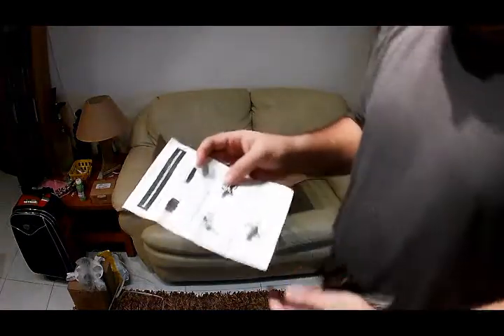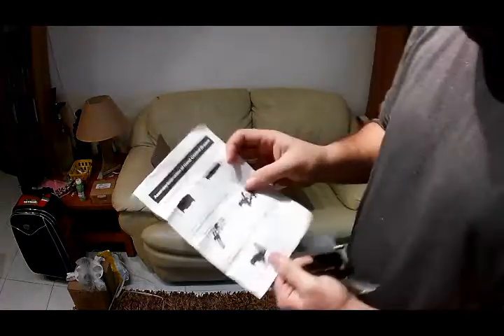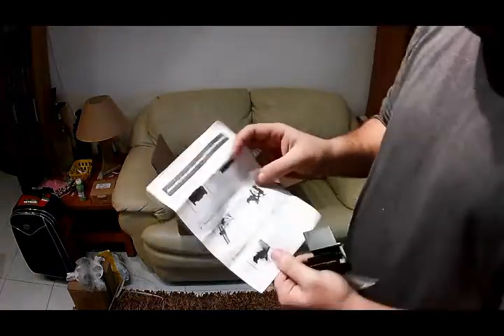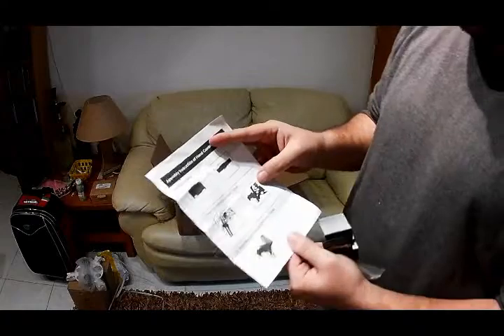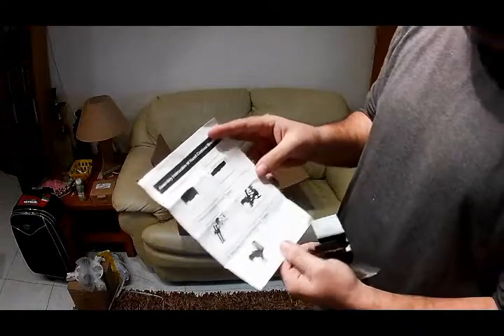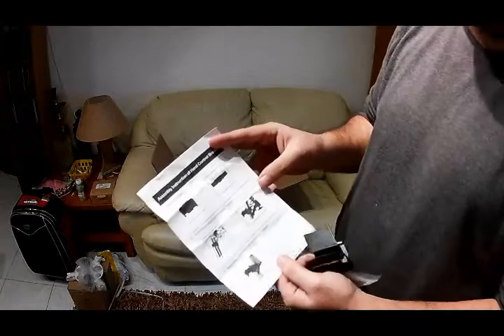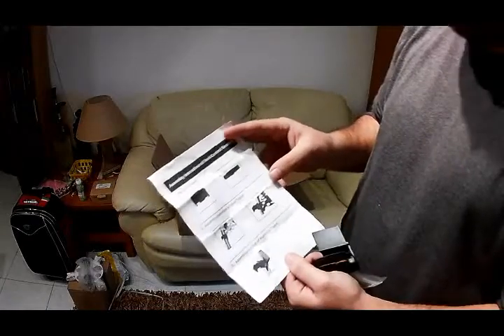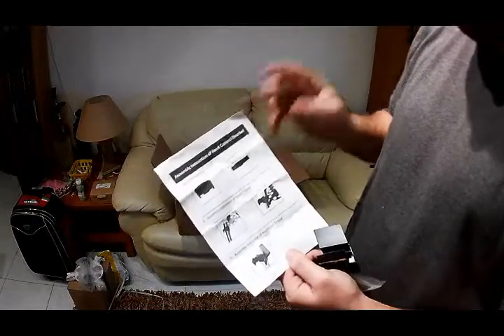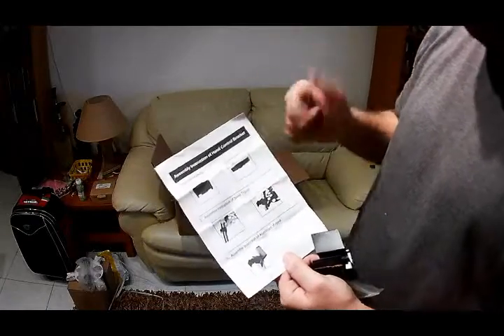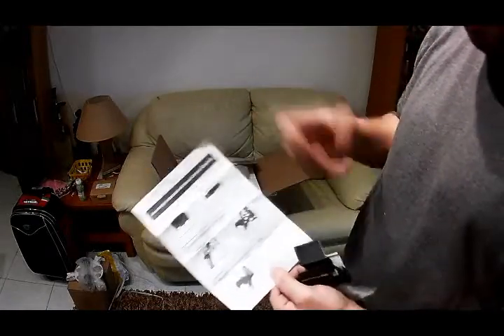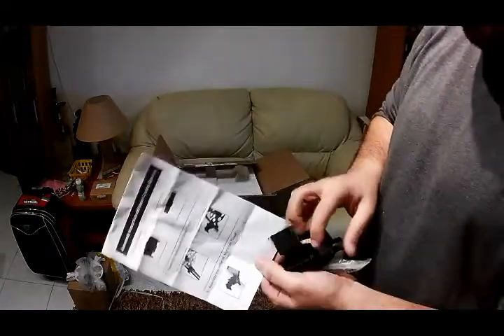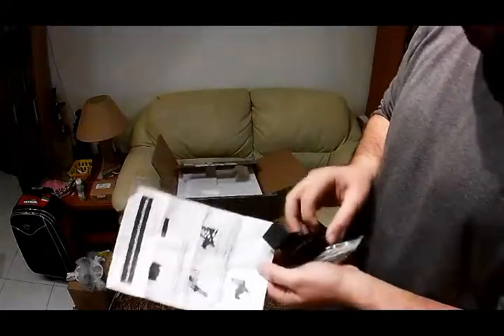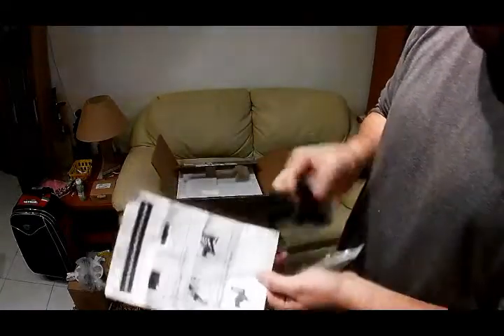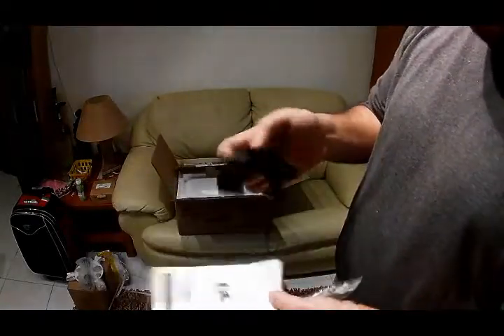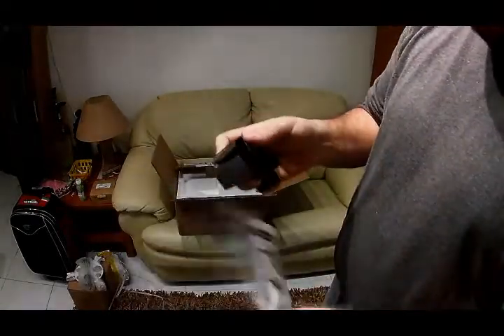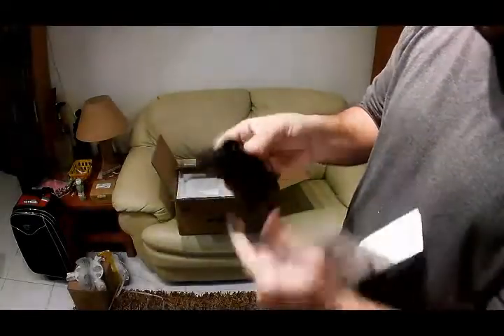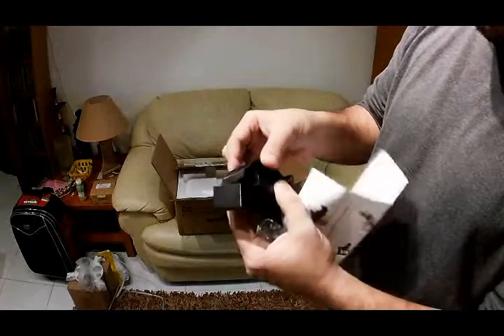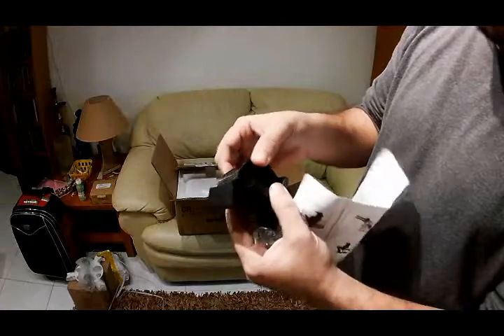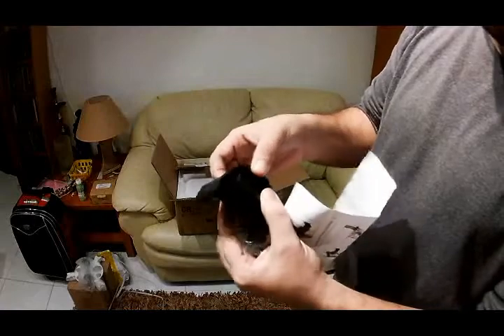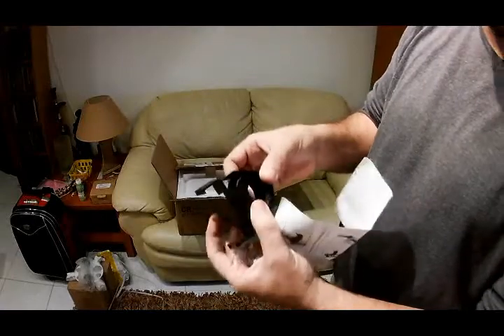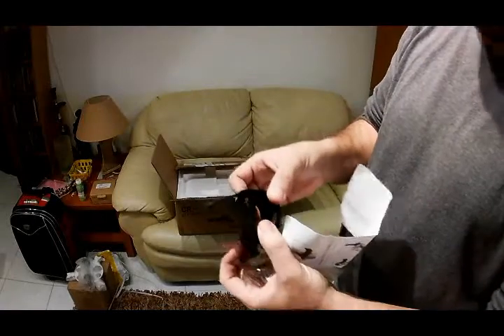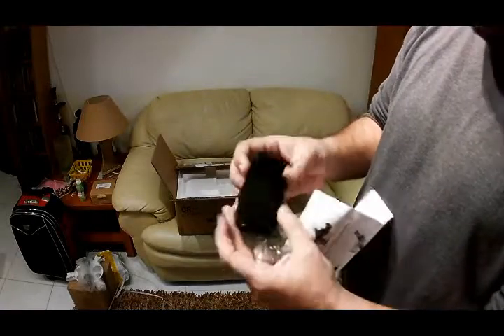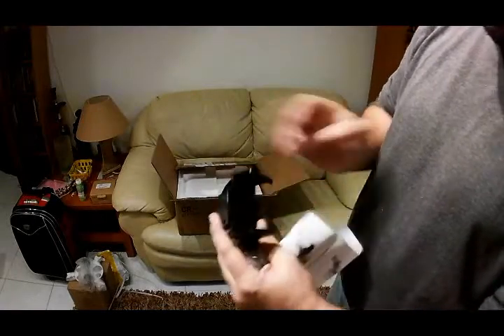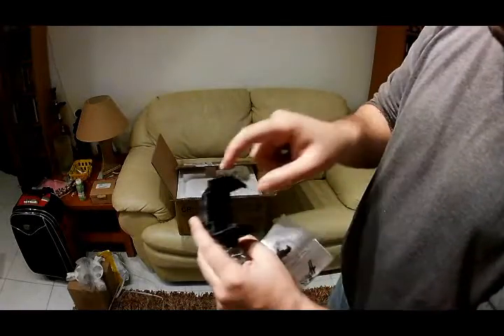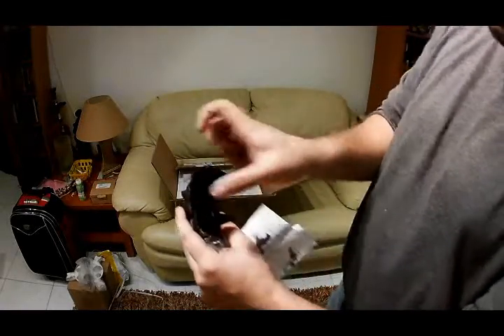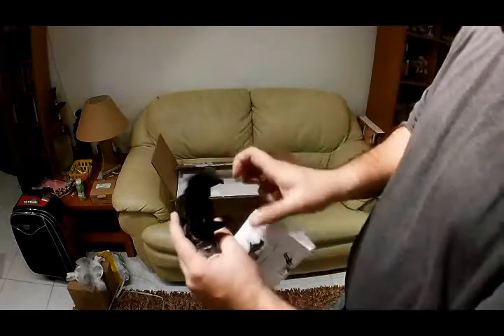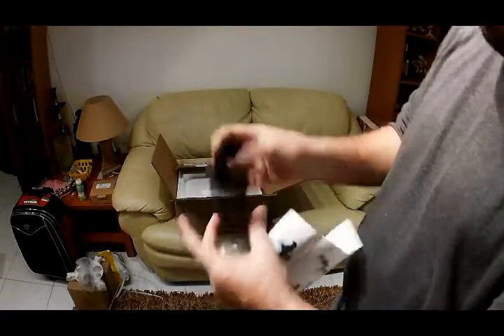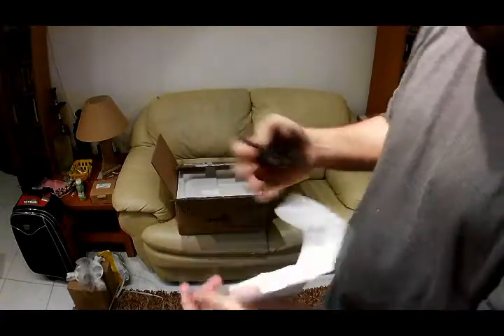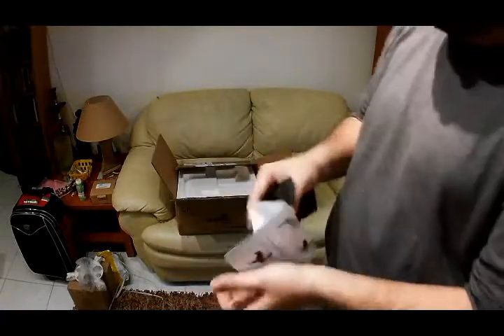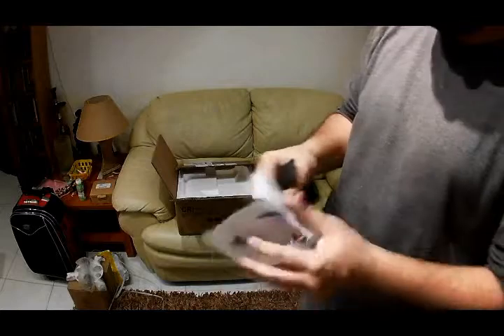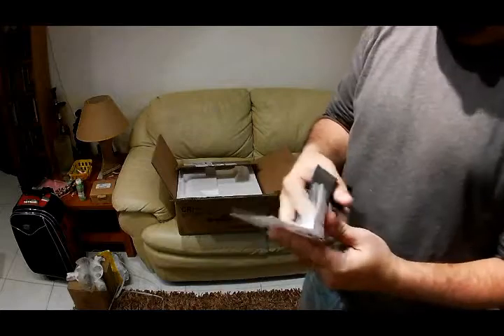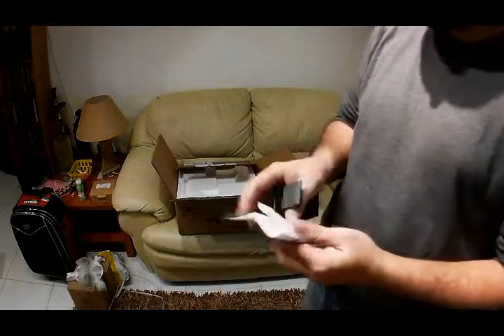This comes with a bracket to hold the SynScan console — you tie this around a tripod leg and place the console in it. Quite handy actually.